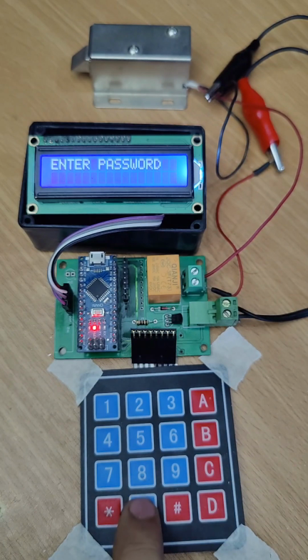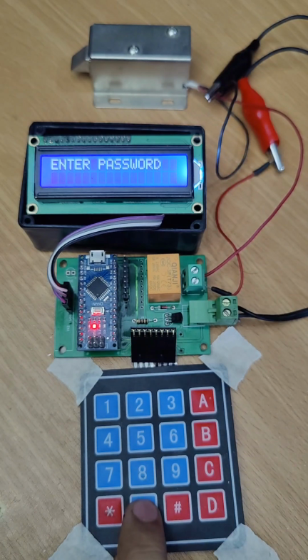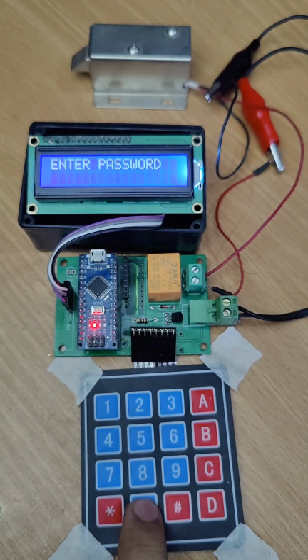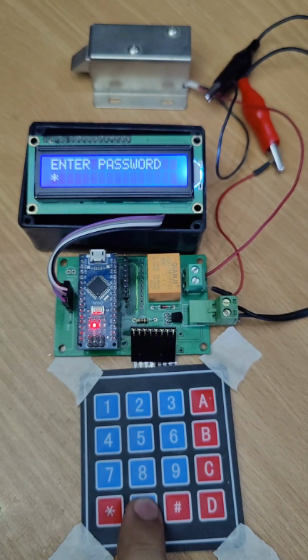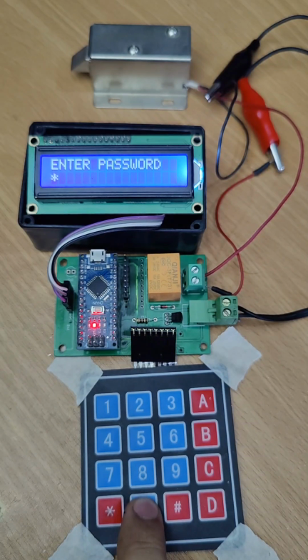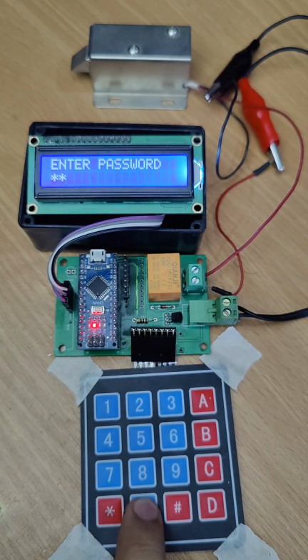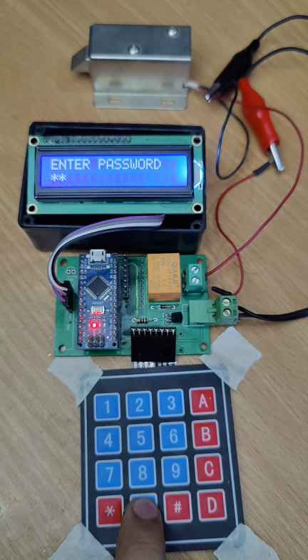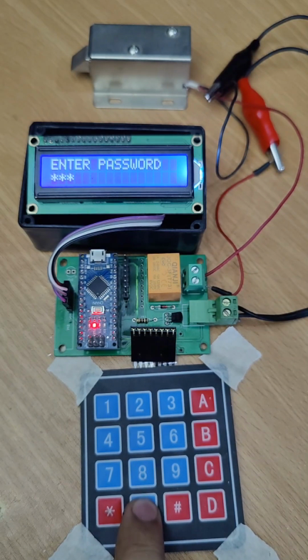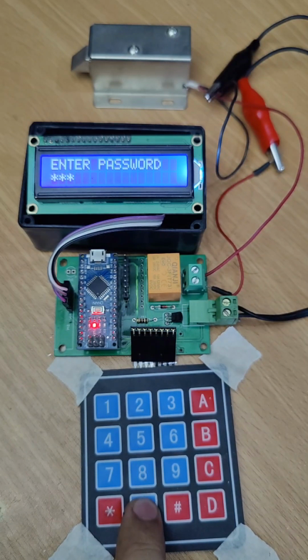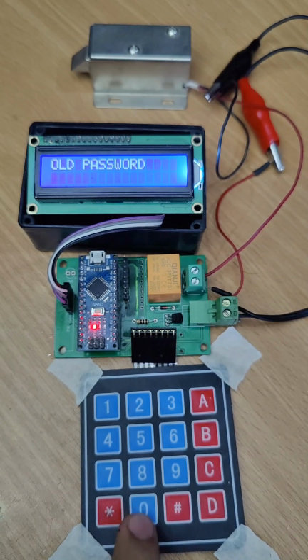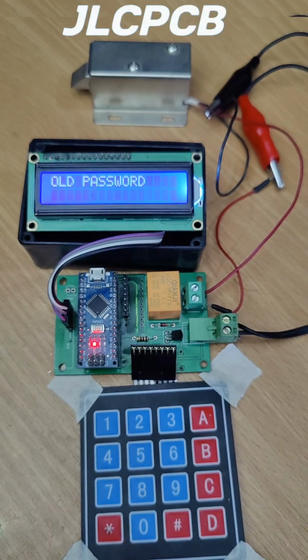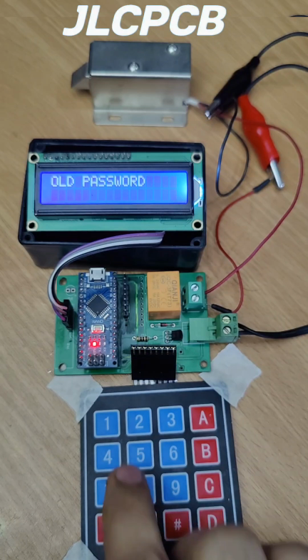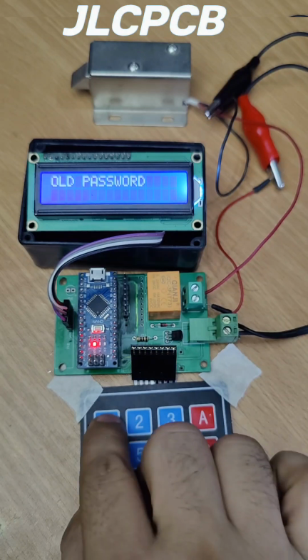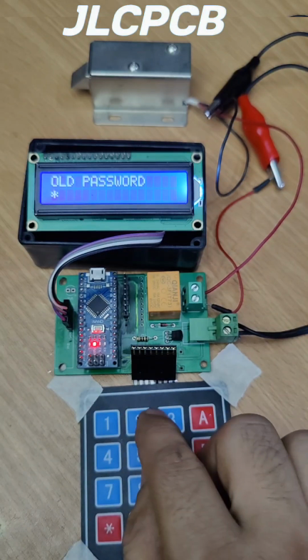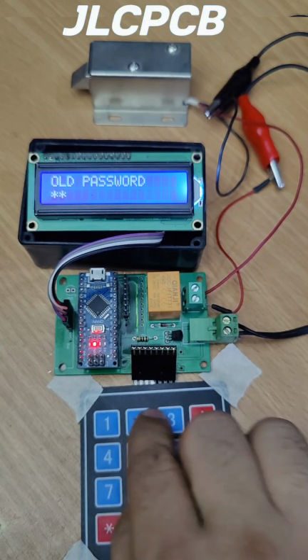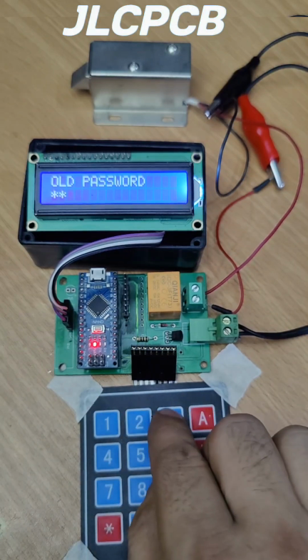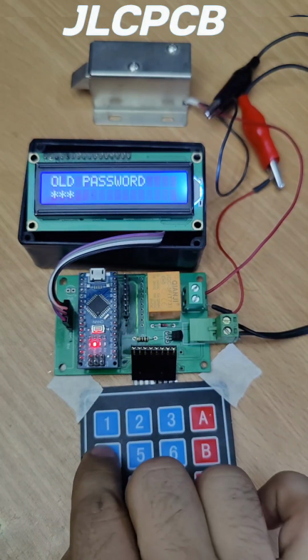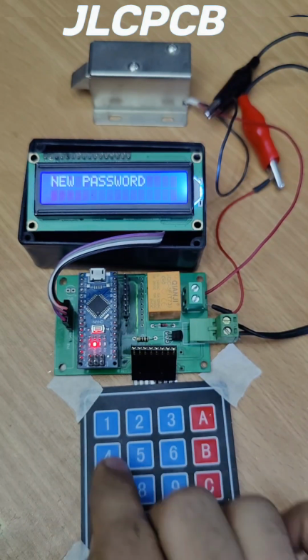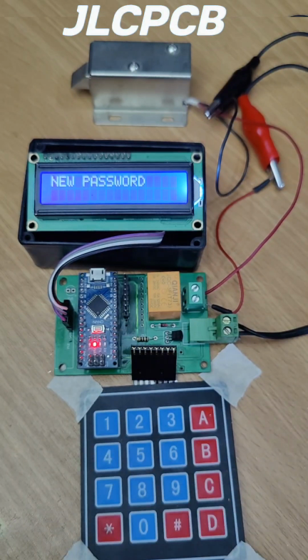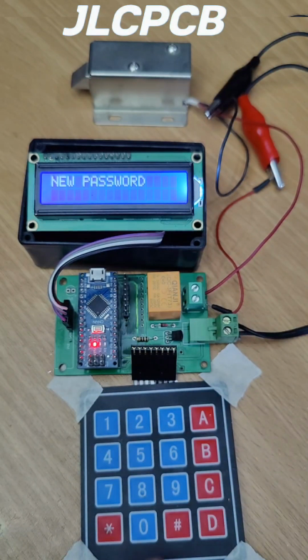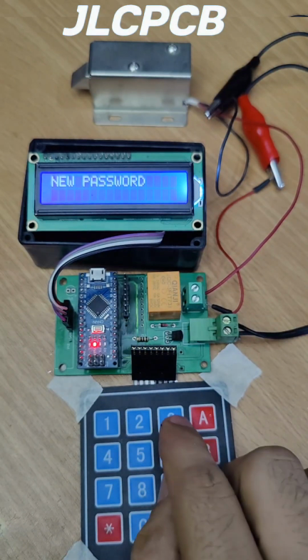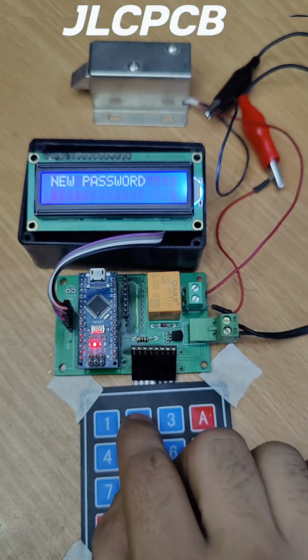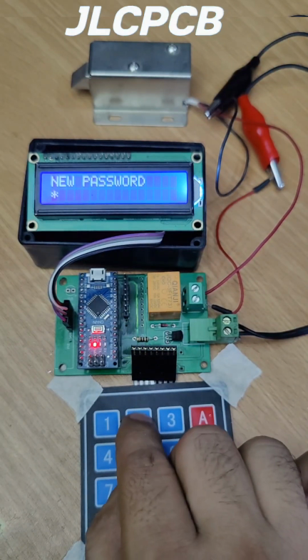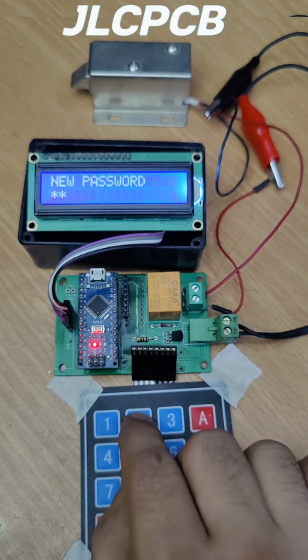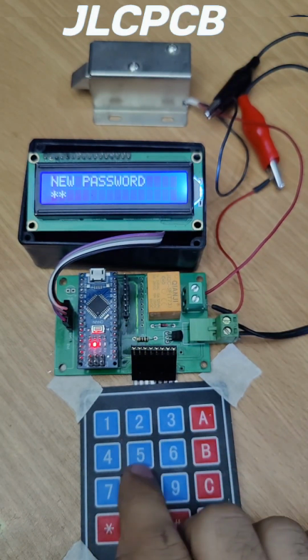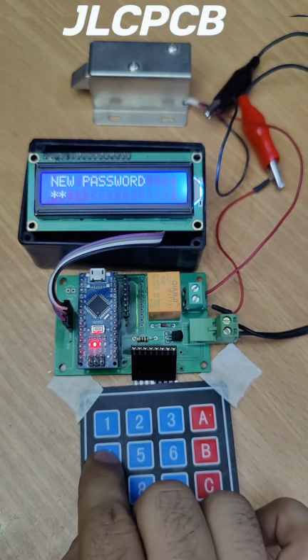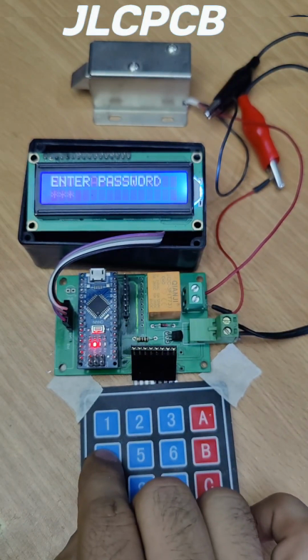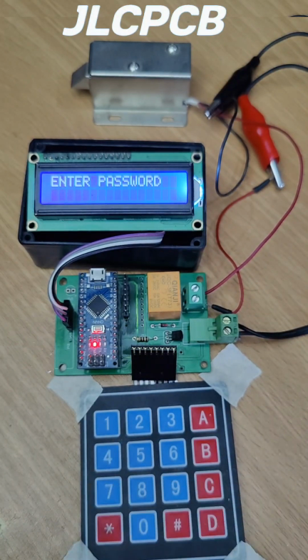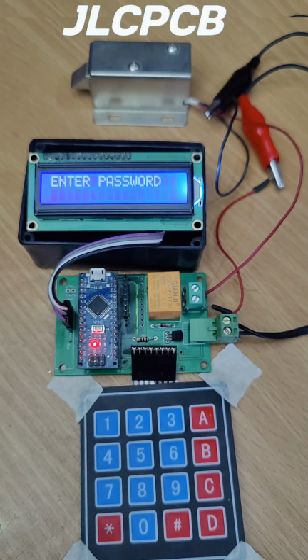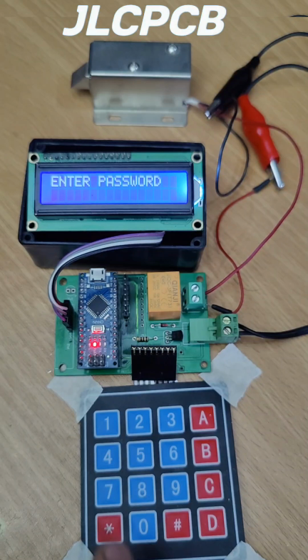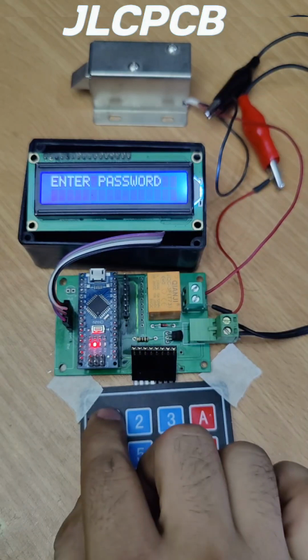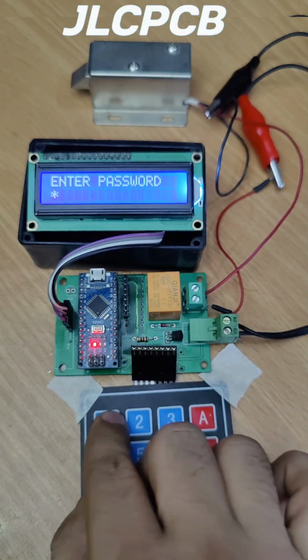To change the password, enter your old password and your new password. Now your password is changed.